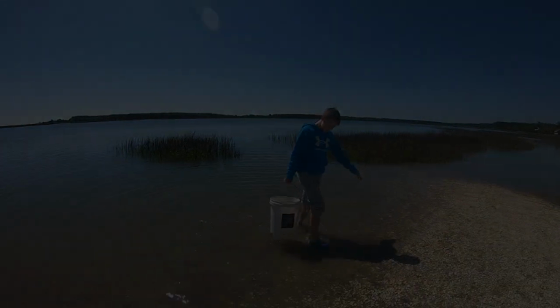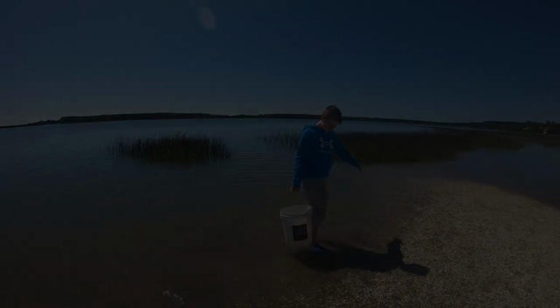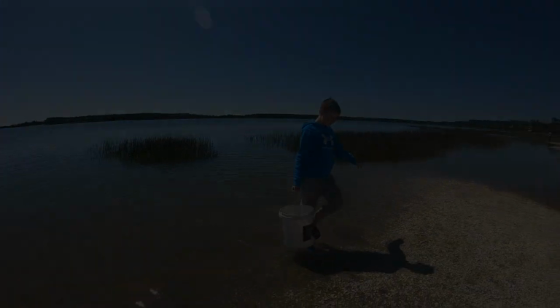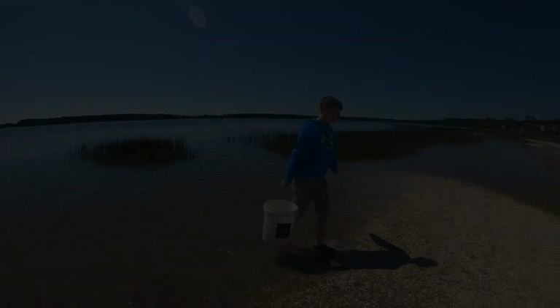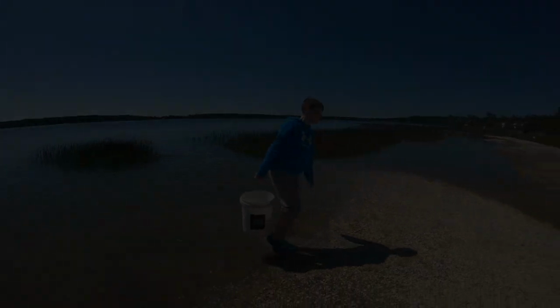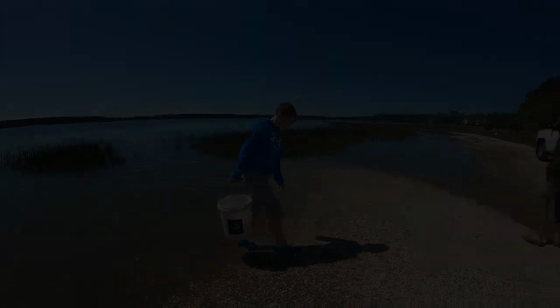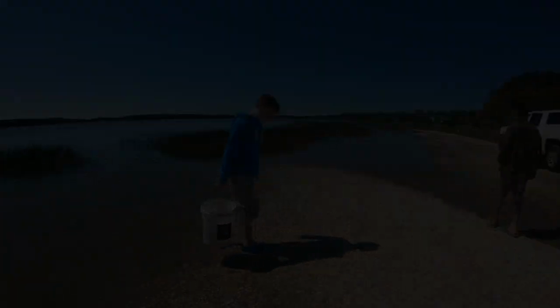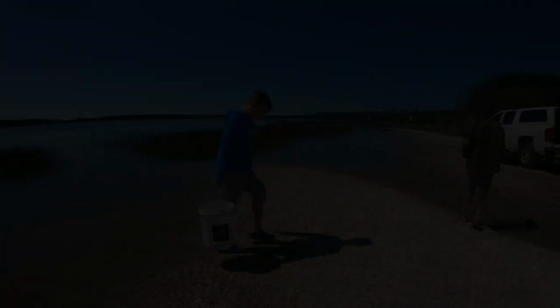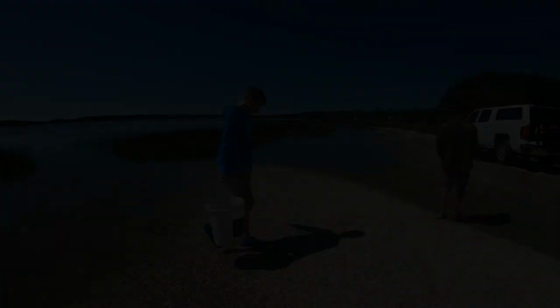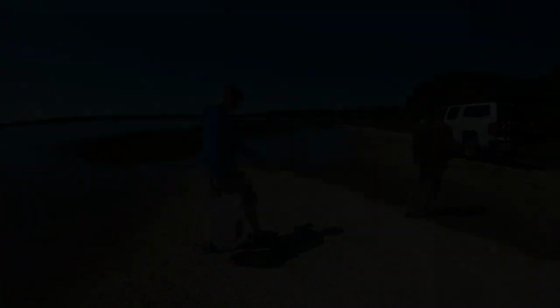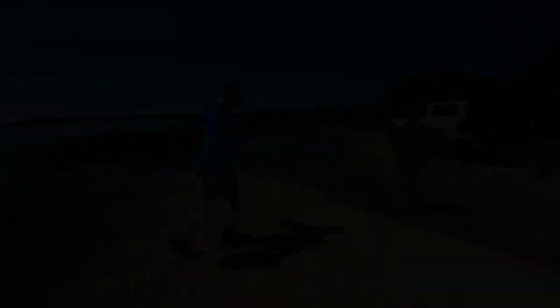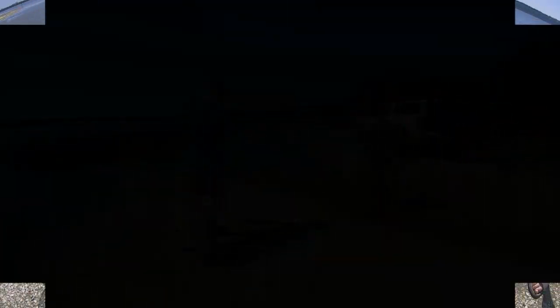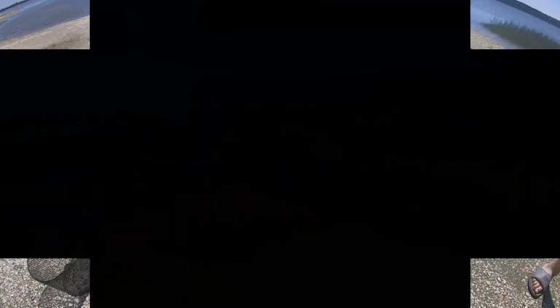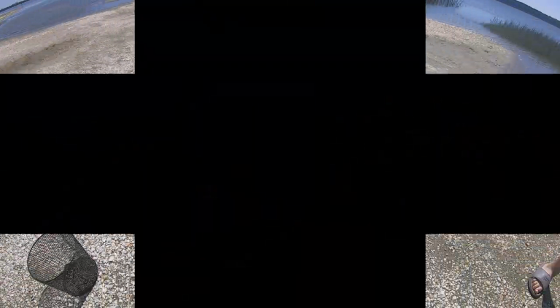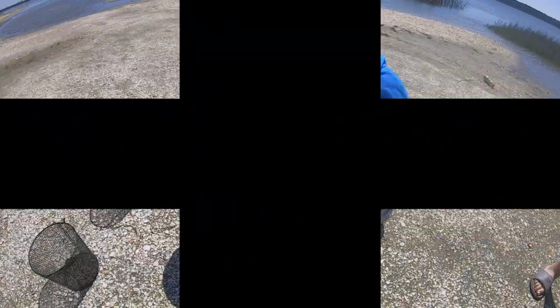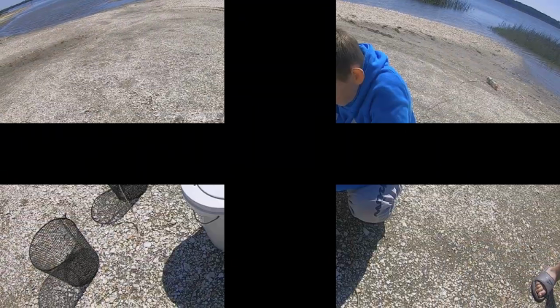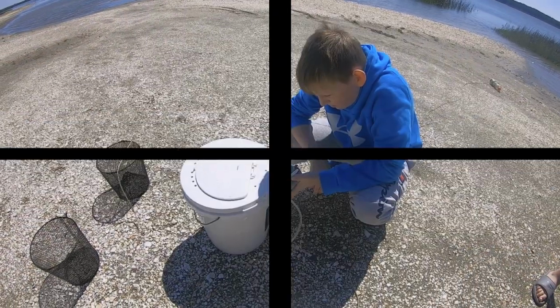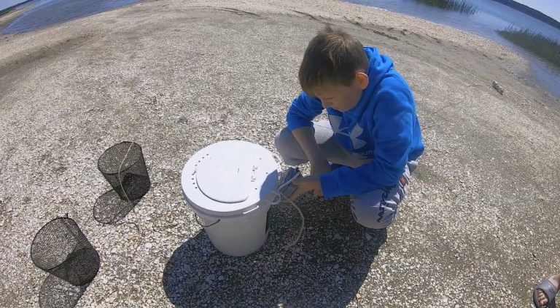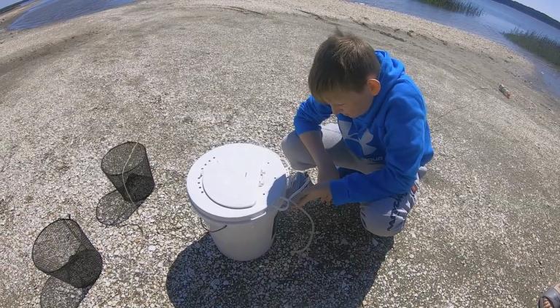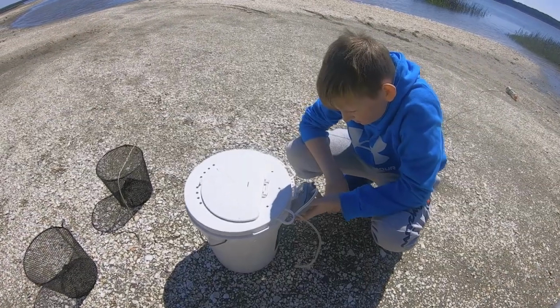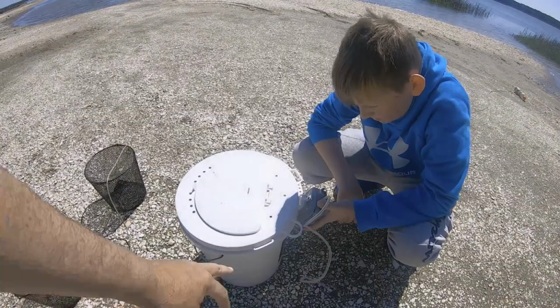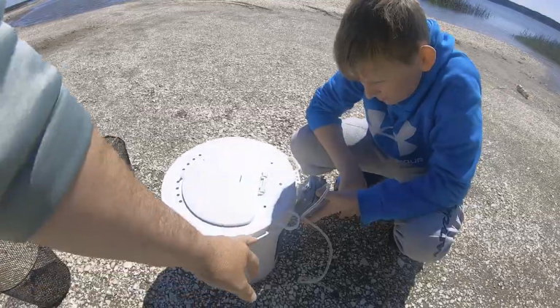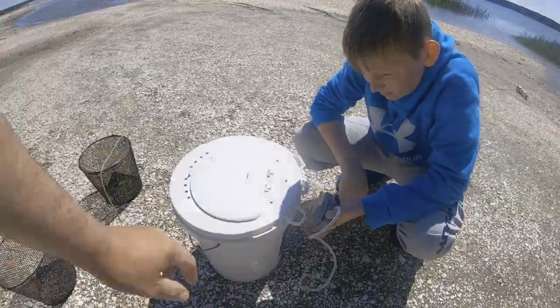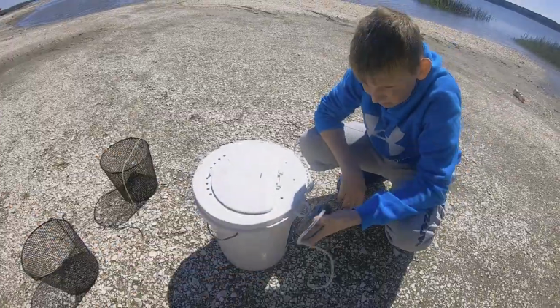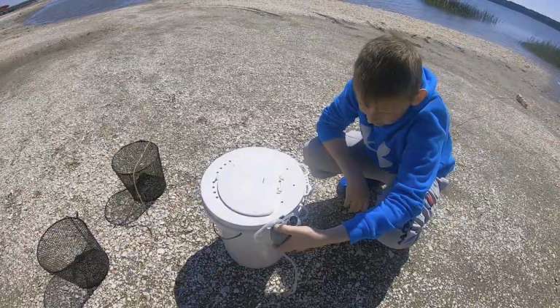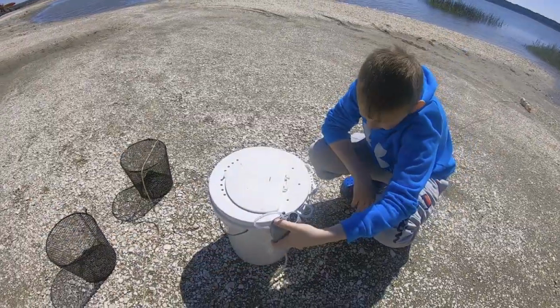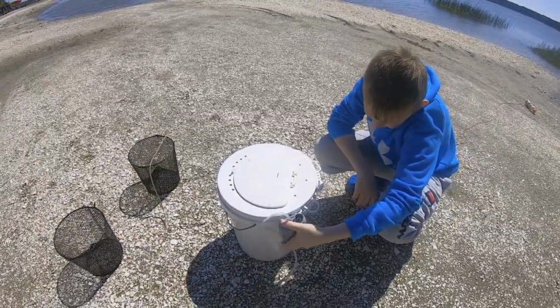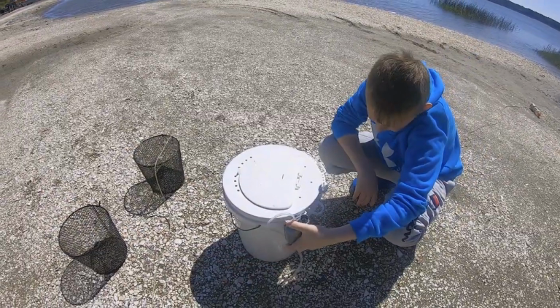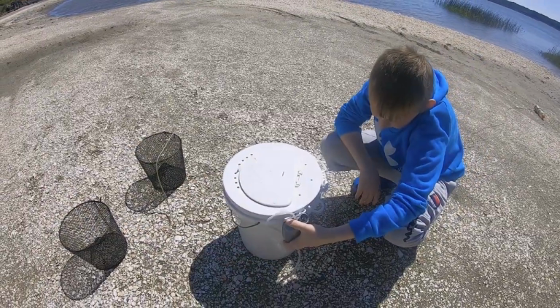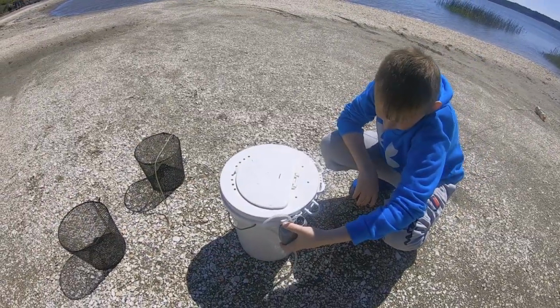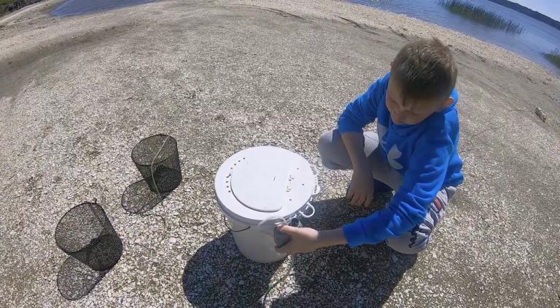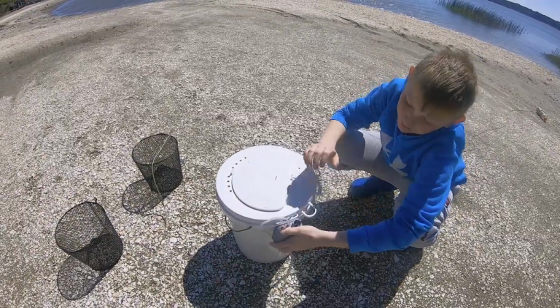Be sure to fill the five gallon bucket to the top with plenty of water and also use a minnow bubbler to aerate the bucket with oxygen to keep the minnows healthy and alive.